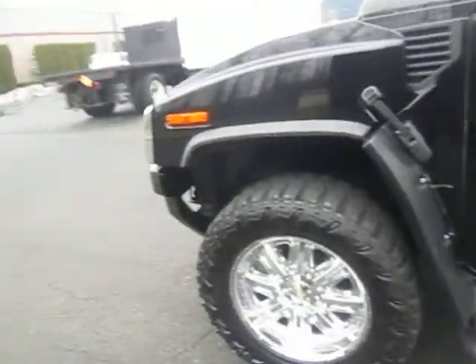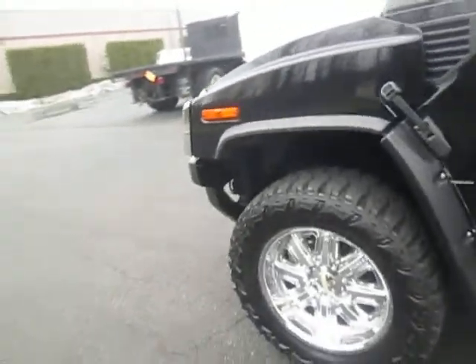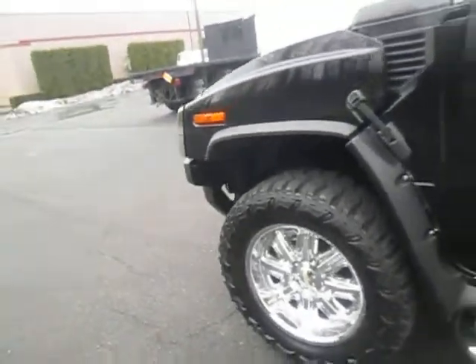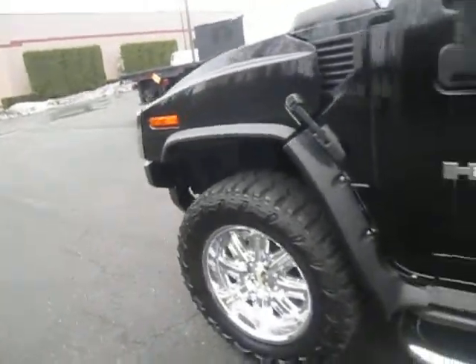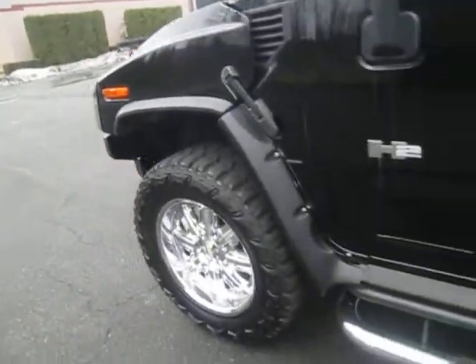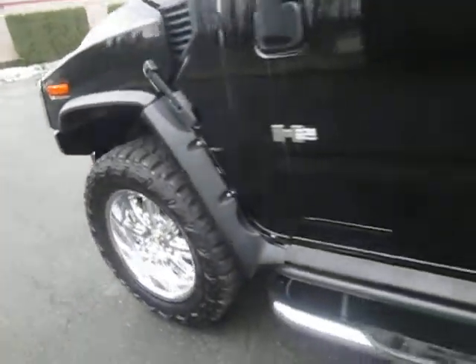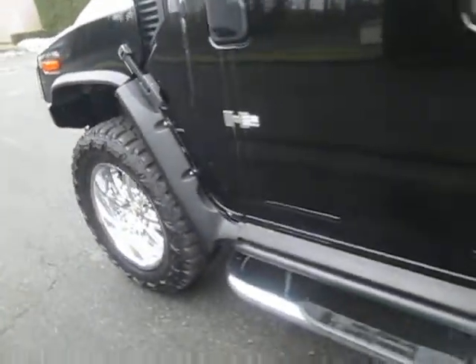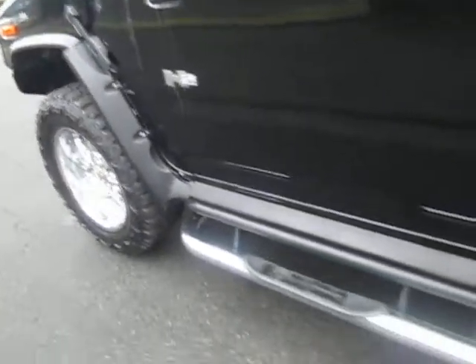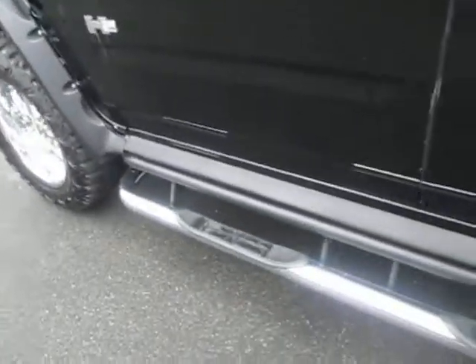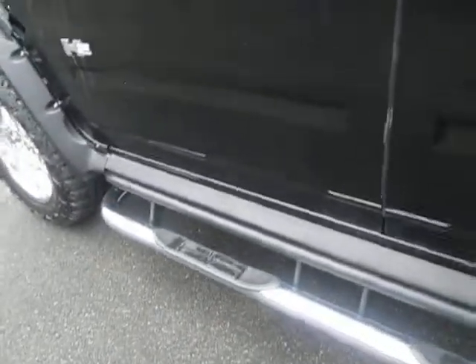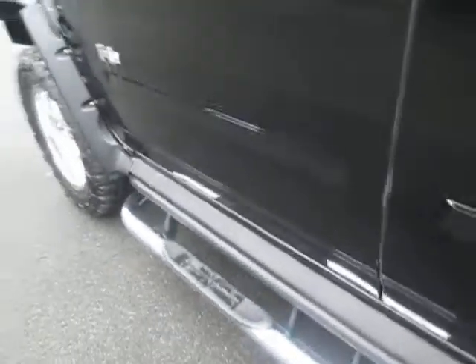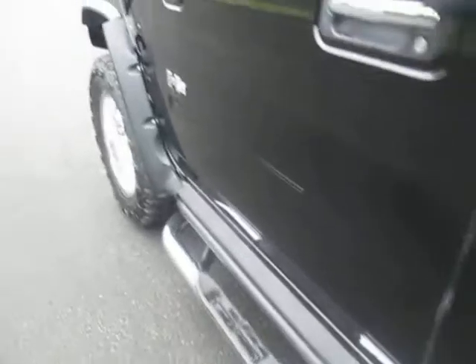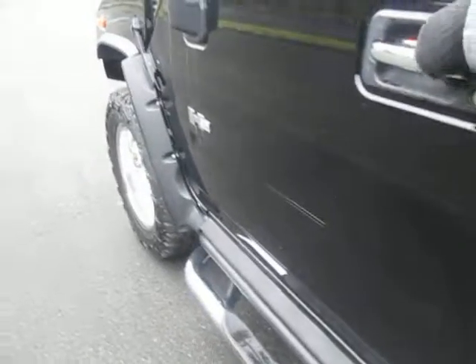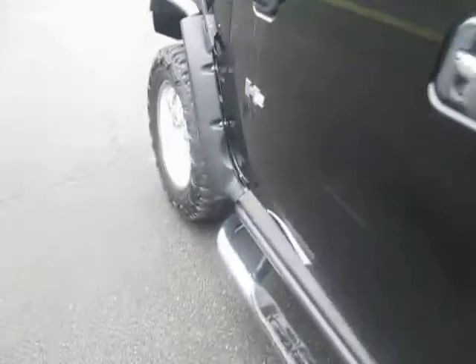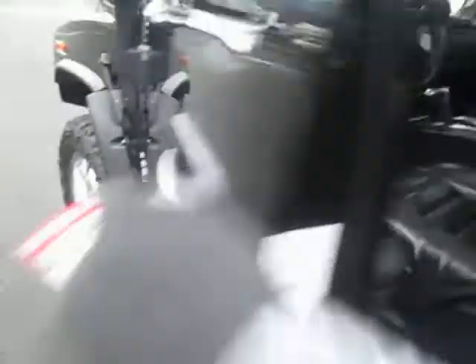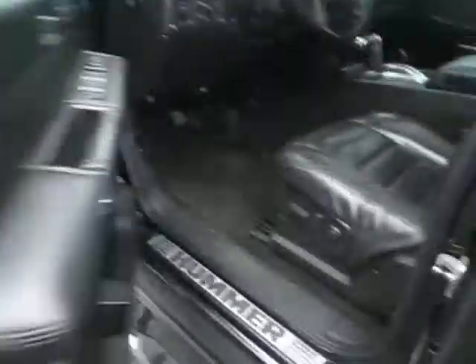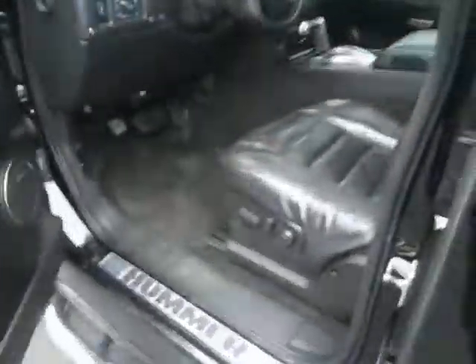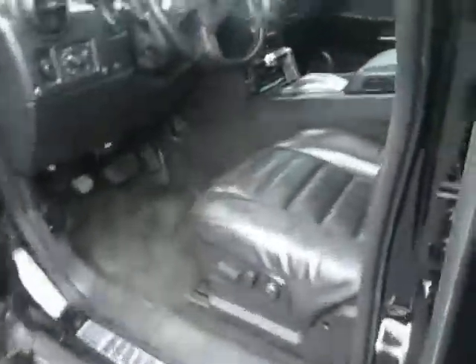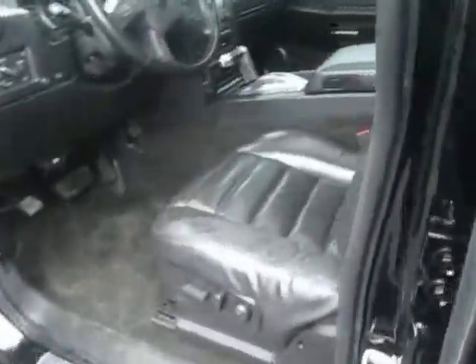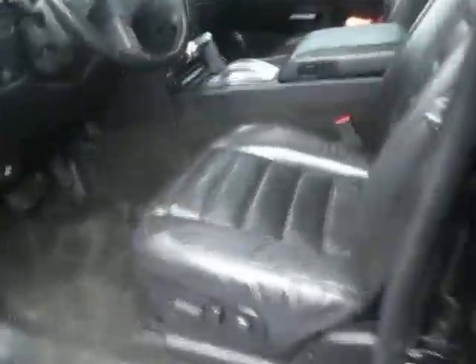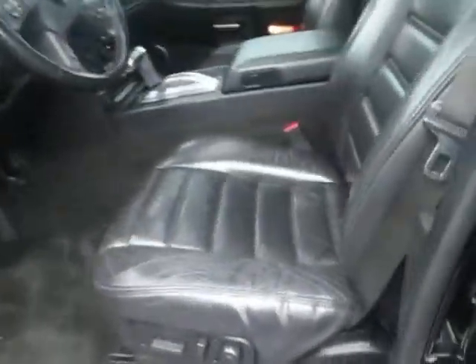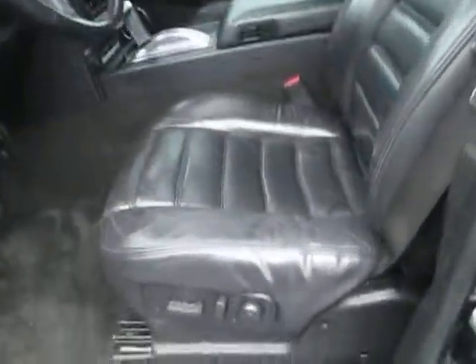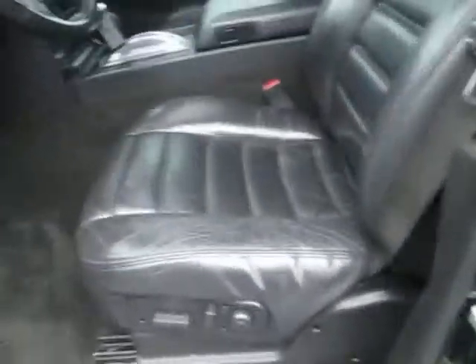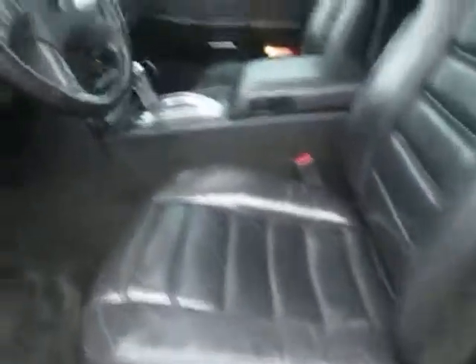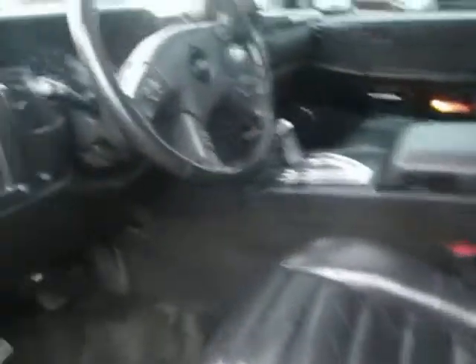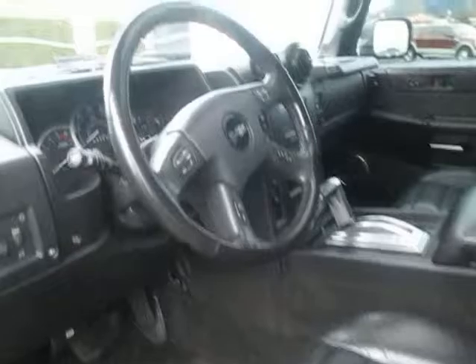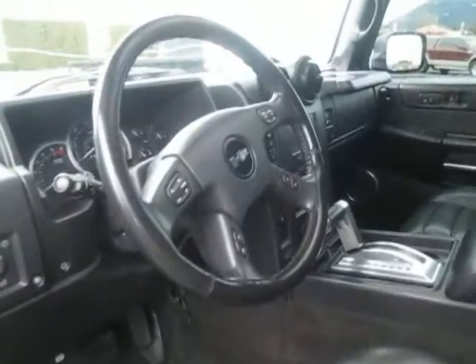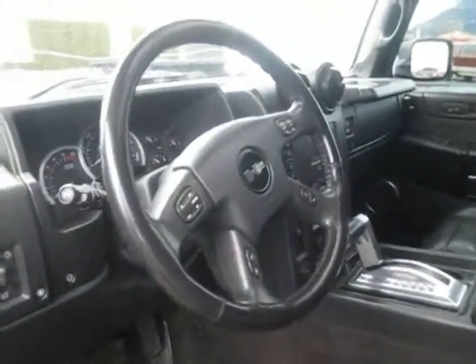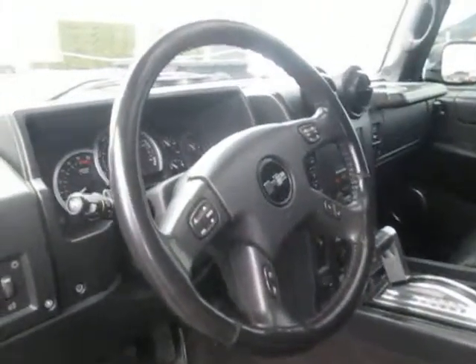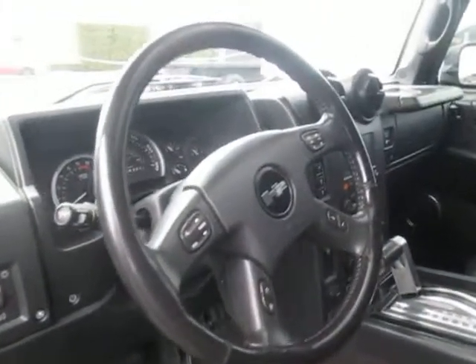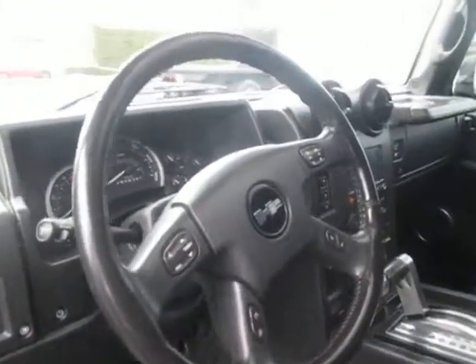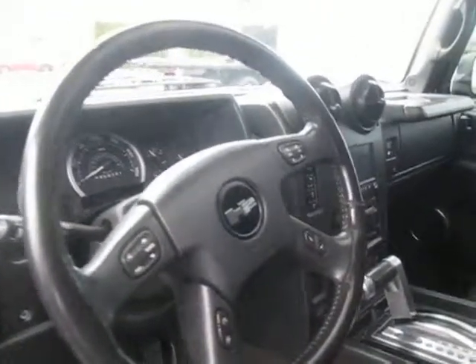Chrome wheels. Chrome running boards here. Let's take a look at the inside here. Leather interior, full front bucket seats.